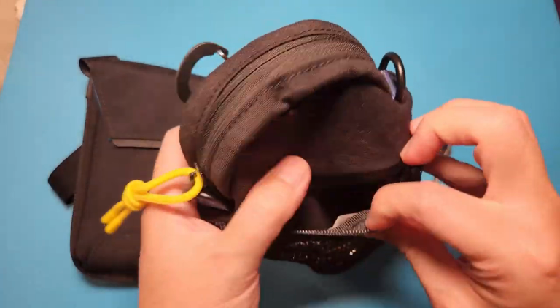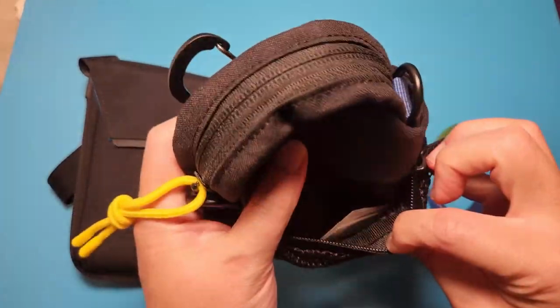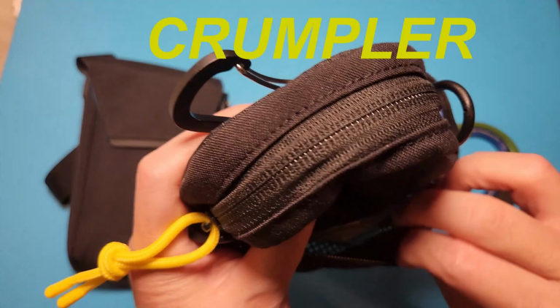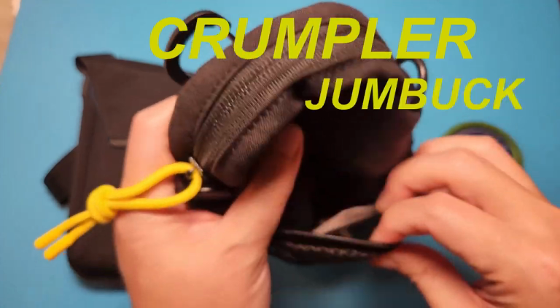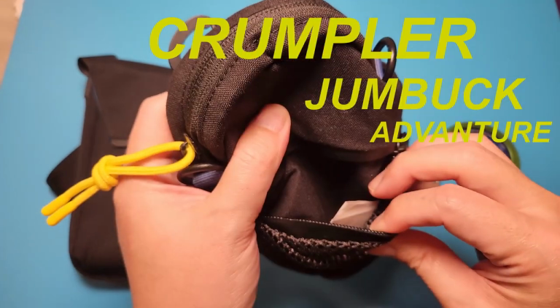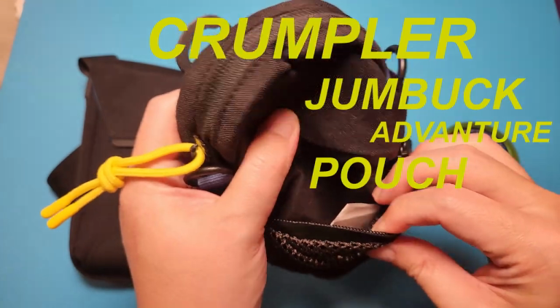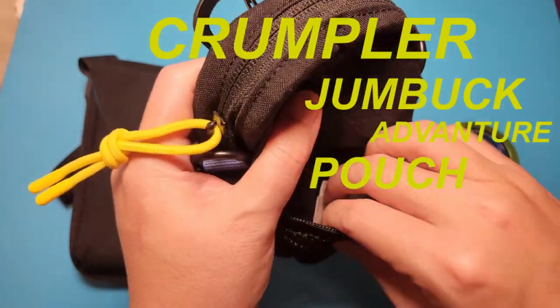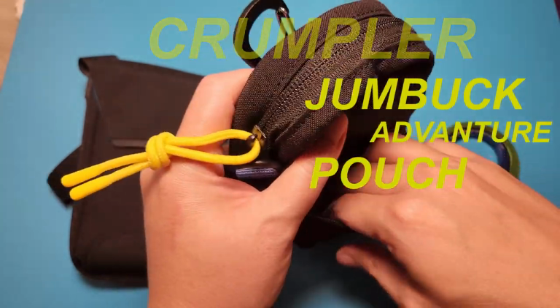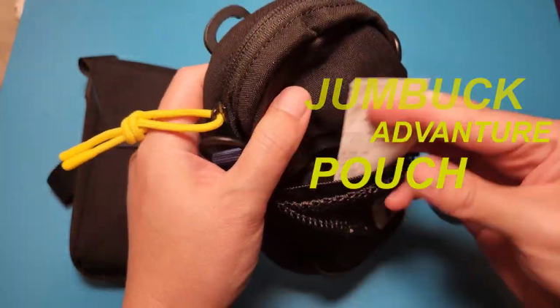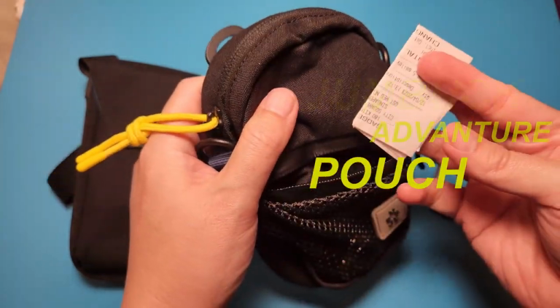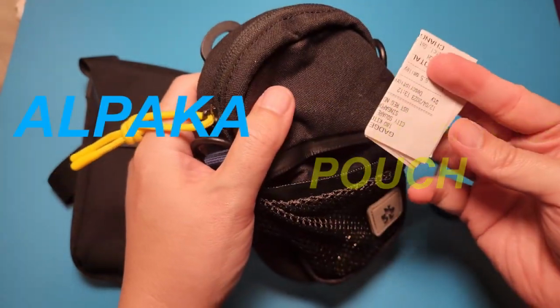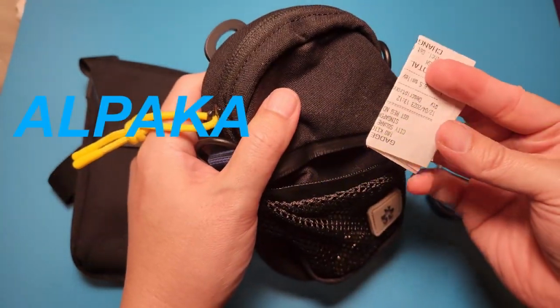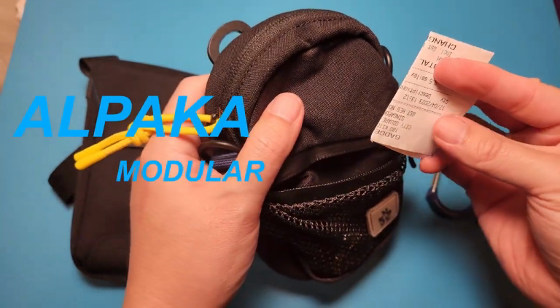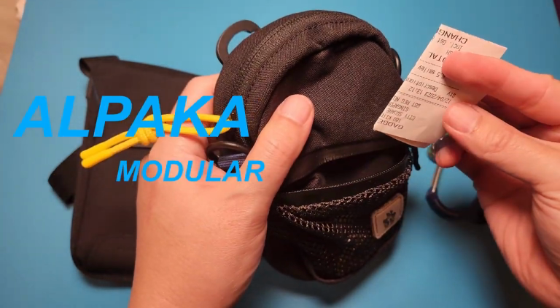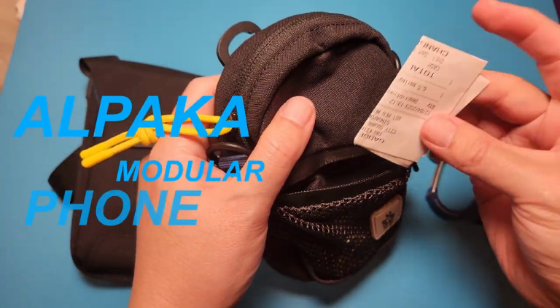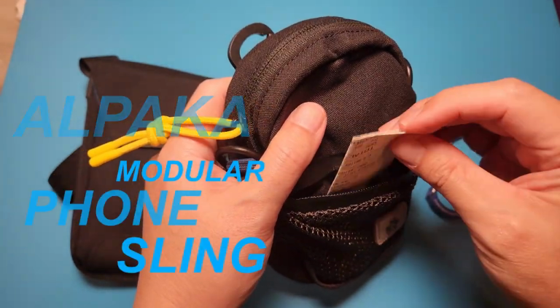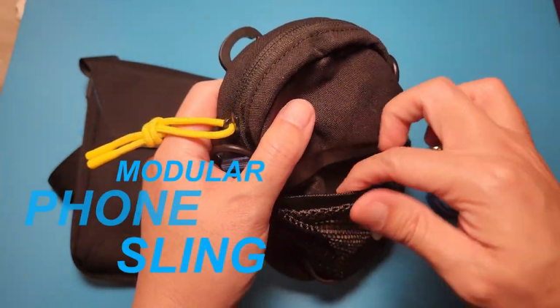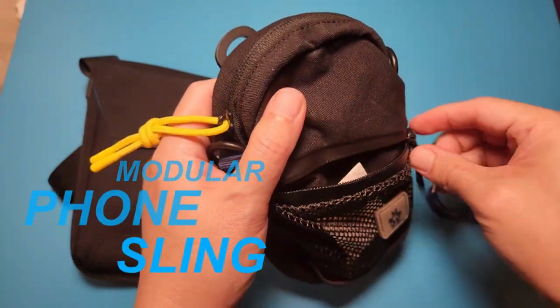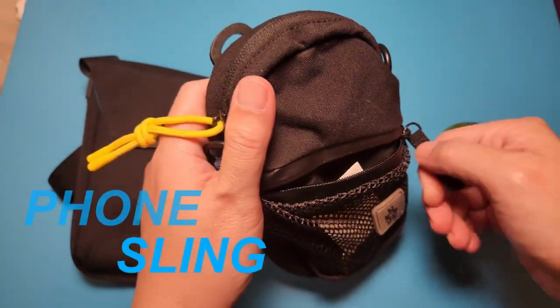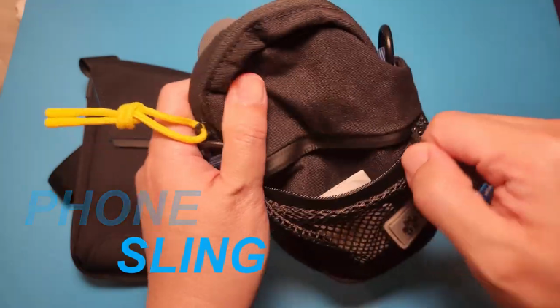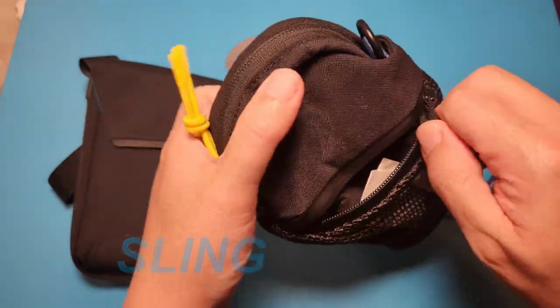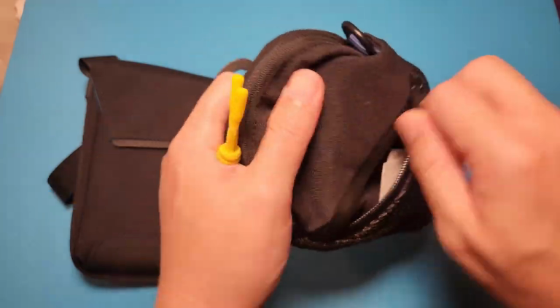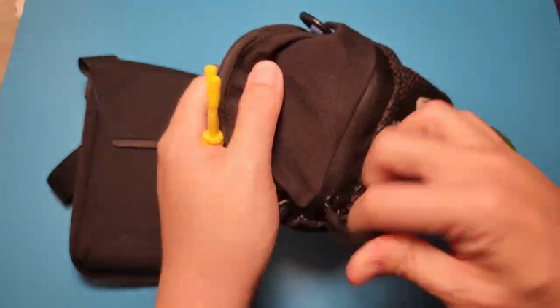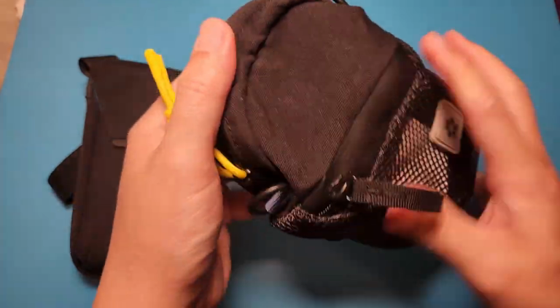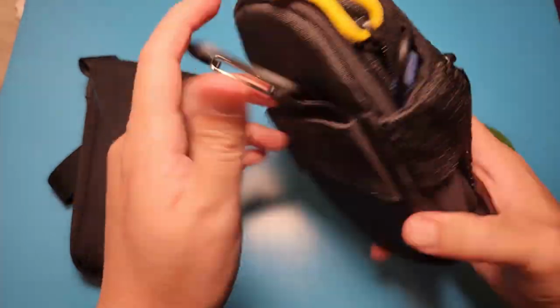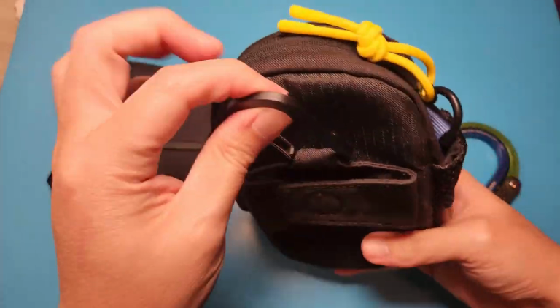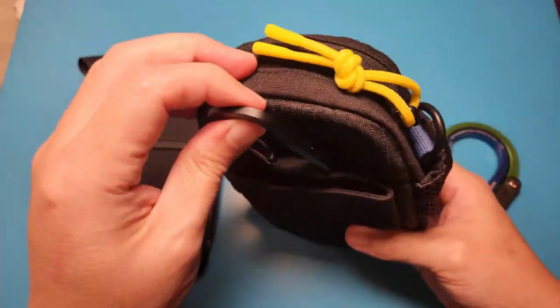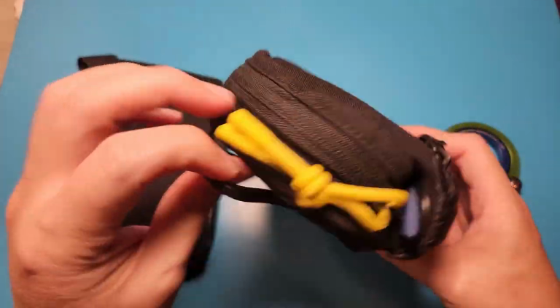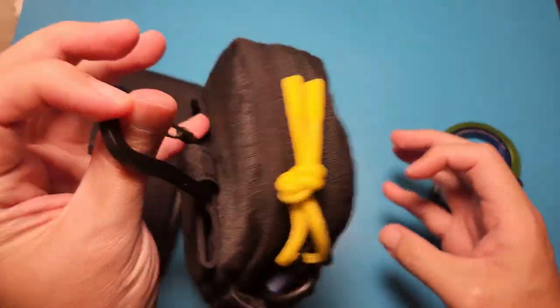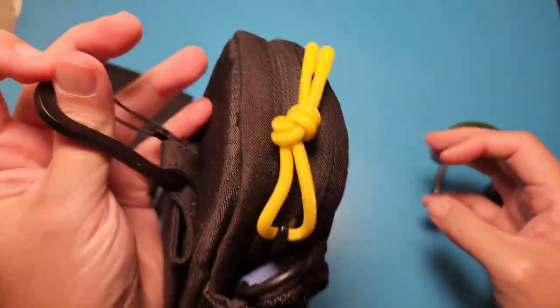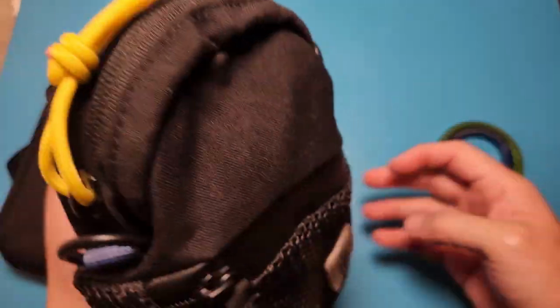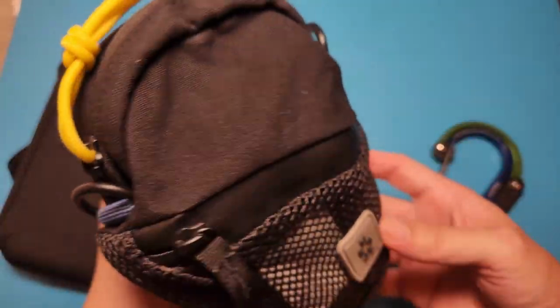So what about you — do you prefer the trendy Crumpler Jump Bug pouch or the more subtle Alpaca modular phone sling? Leave me a comment down below. Thanks for watching, and I'll see you in the next one.